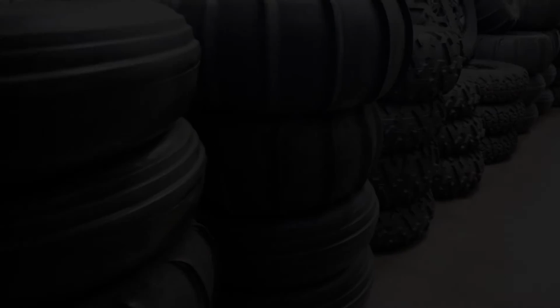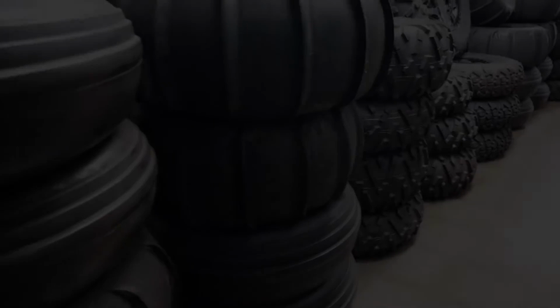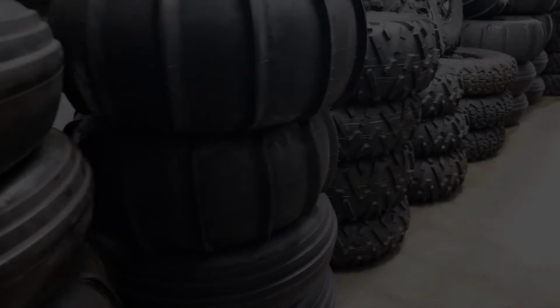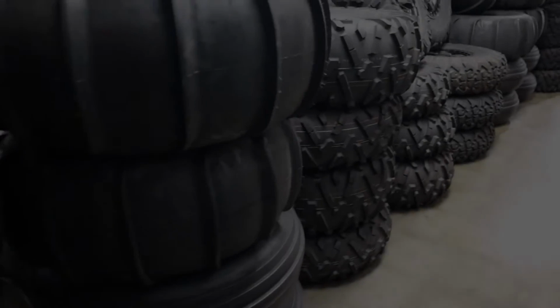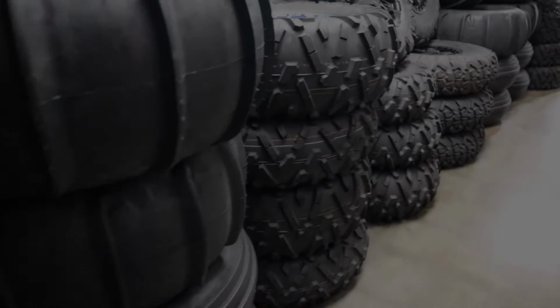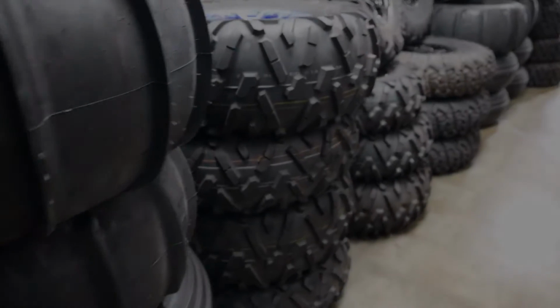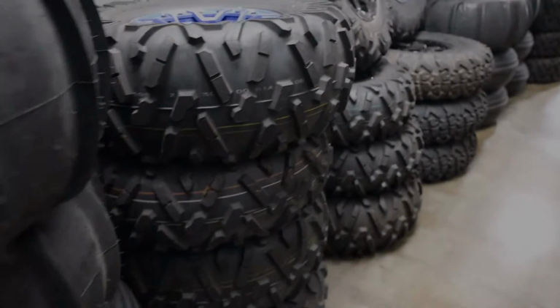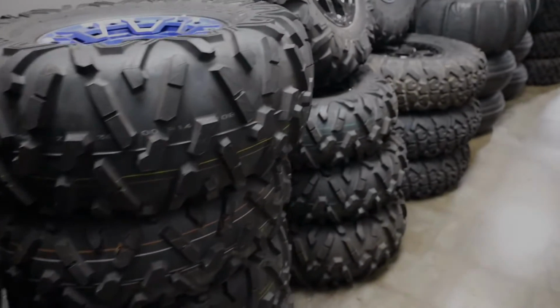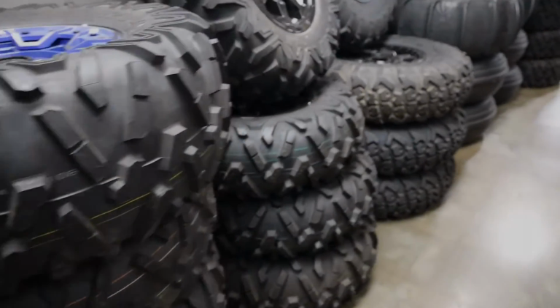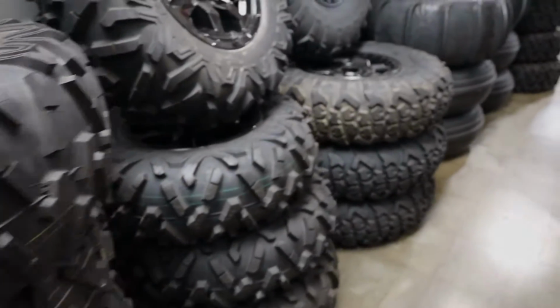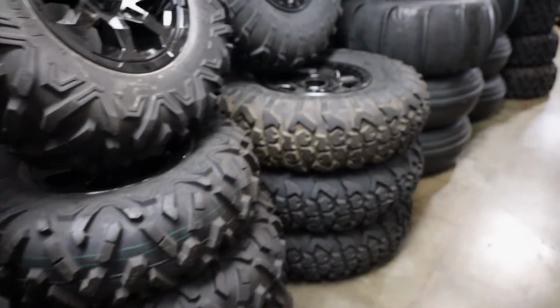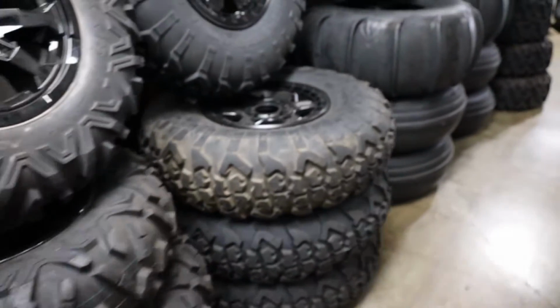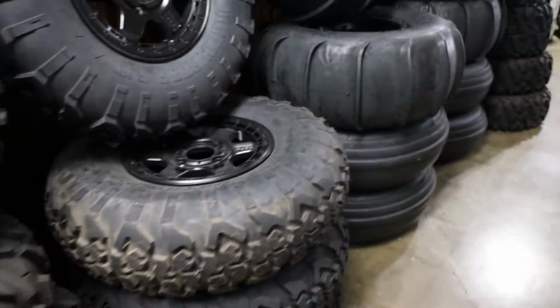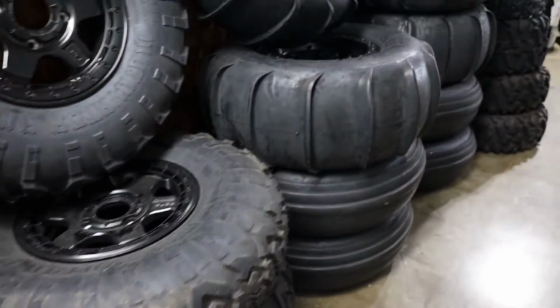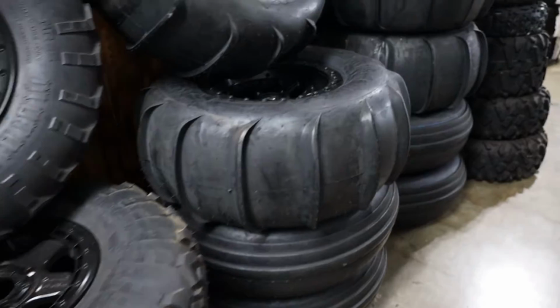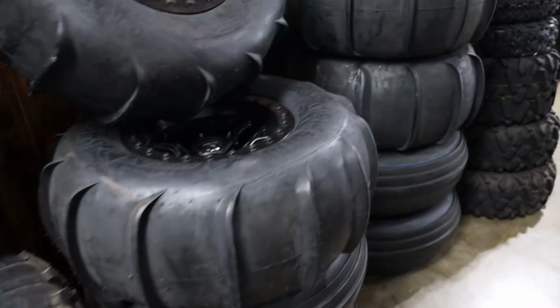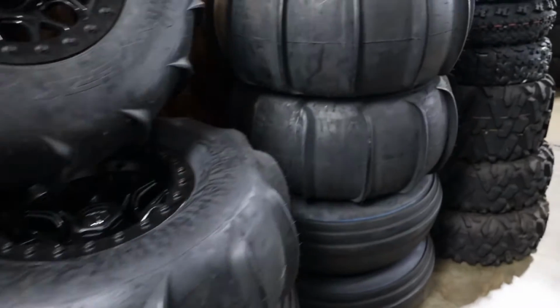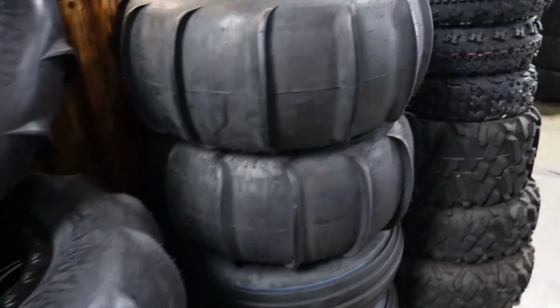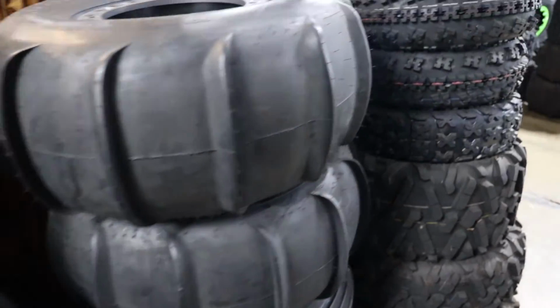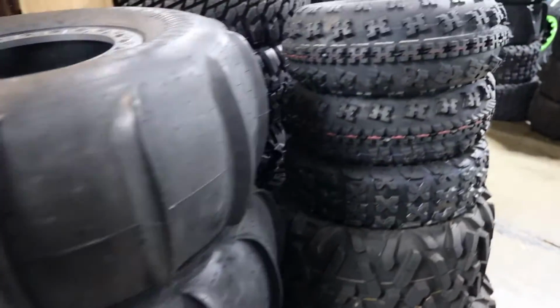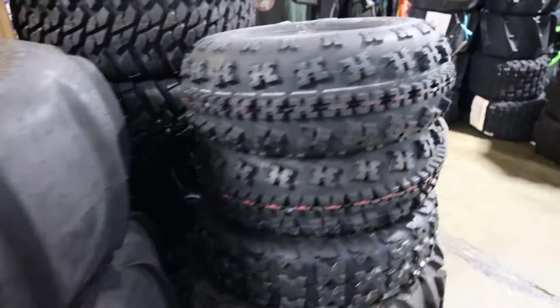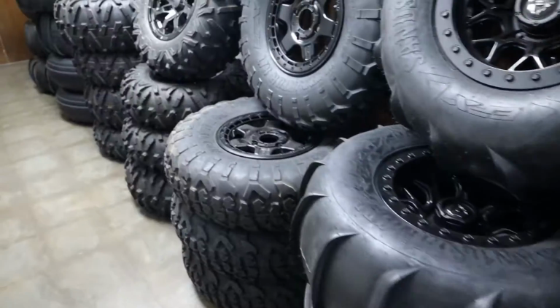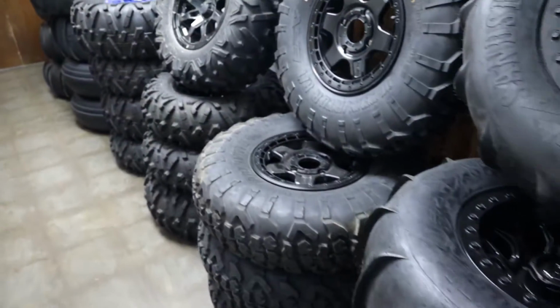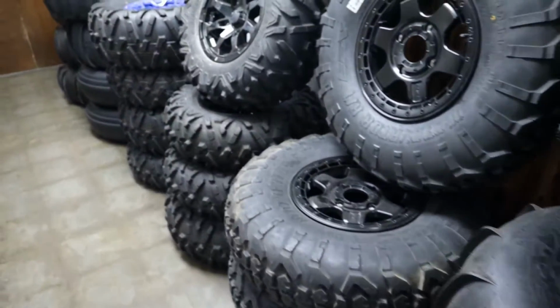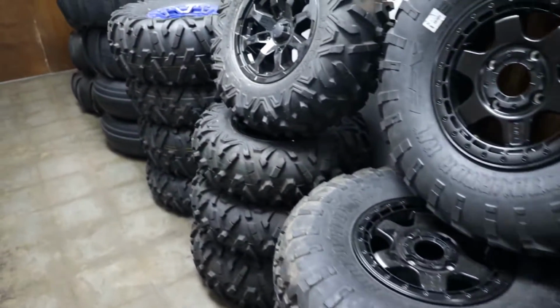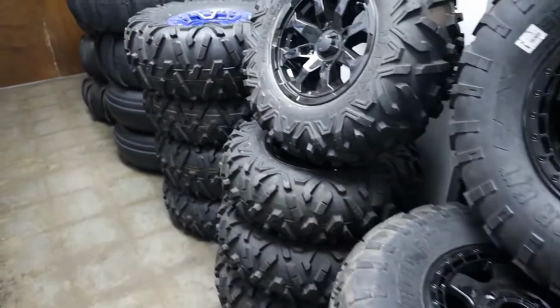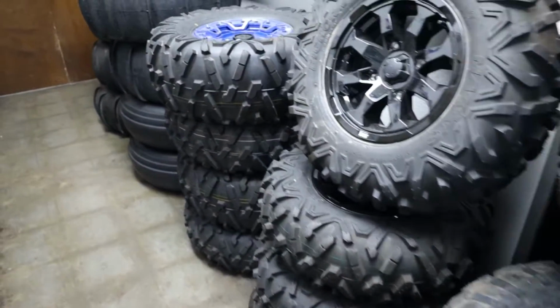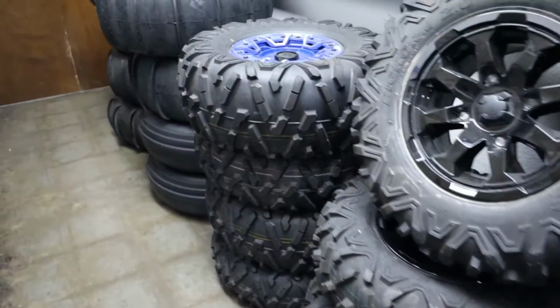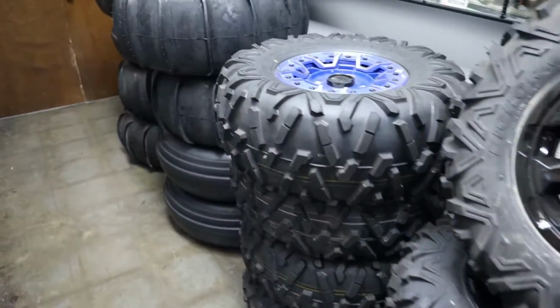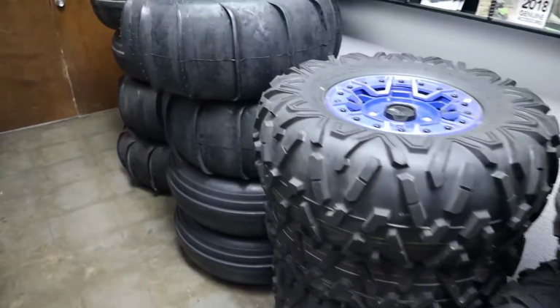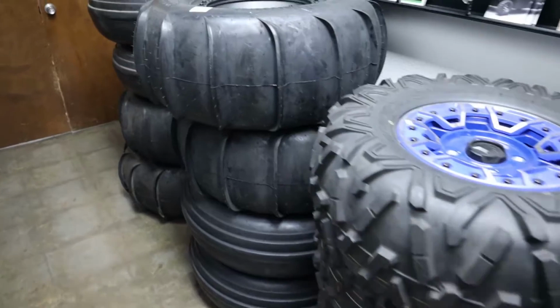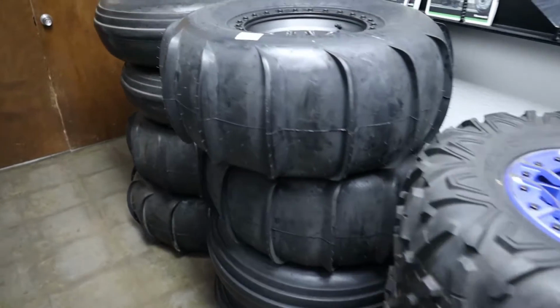This is Paulson's Motorsports in Lacey. It's time to talk about how the rubber meets the road — side-by-side tires. We have tires for the dirt, mud, sand, and any other terrain.